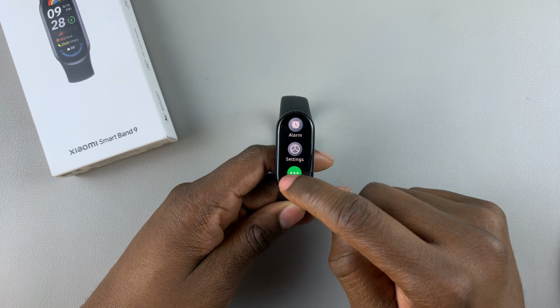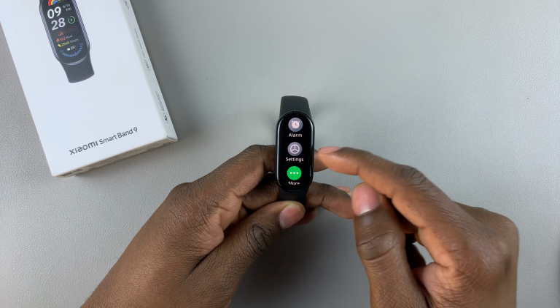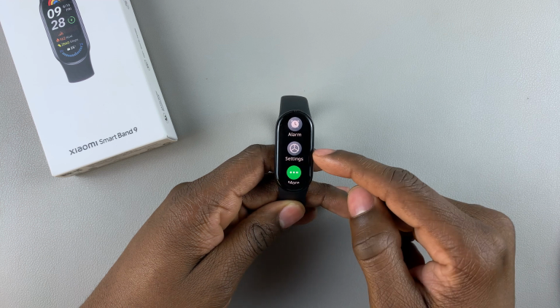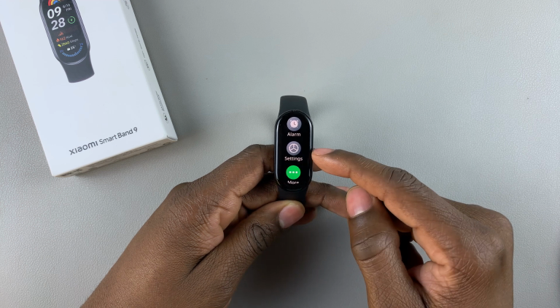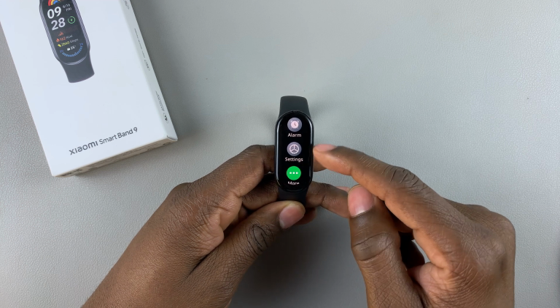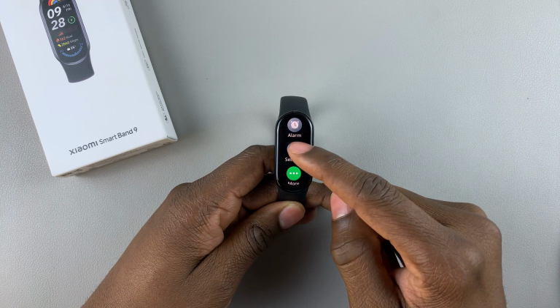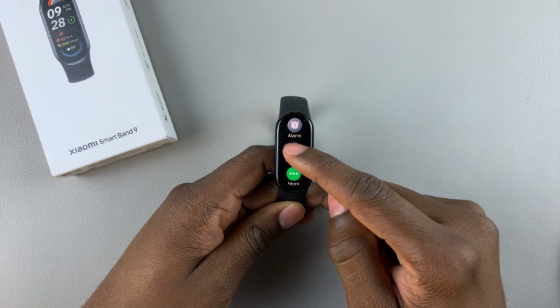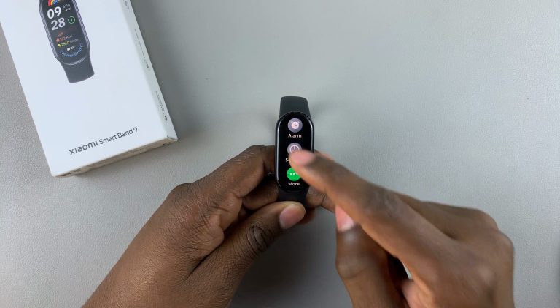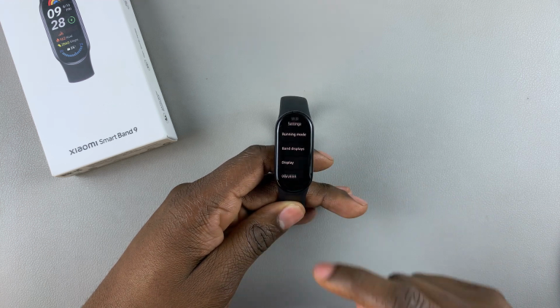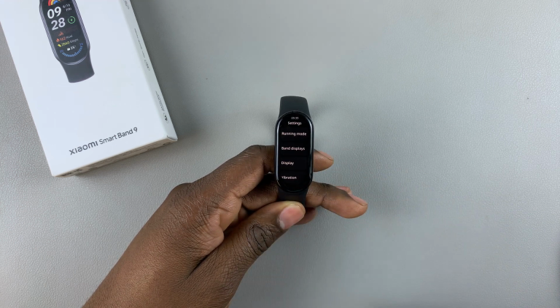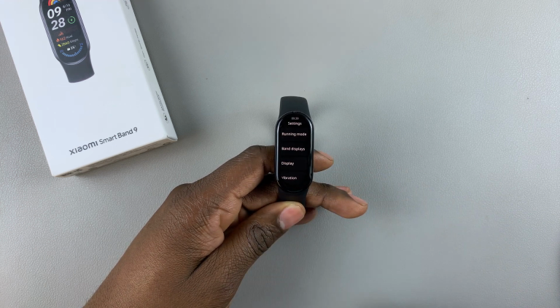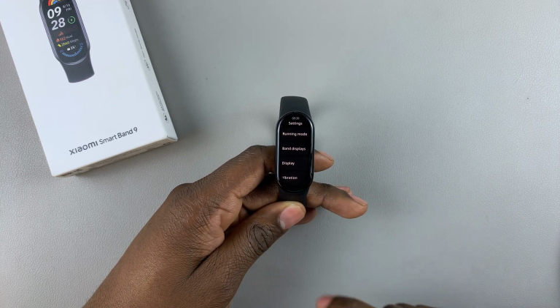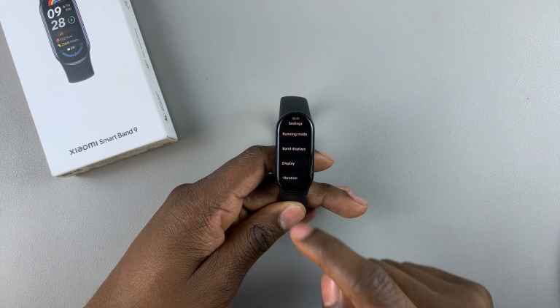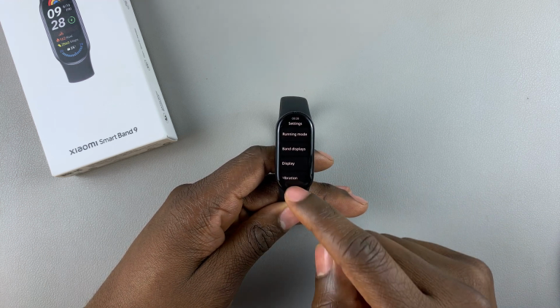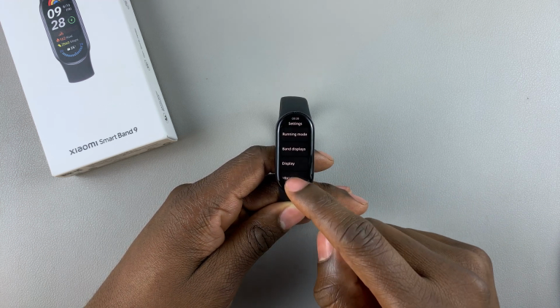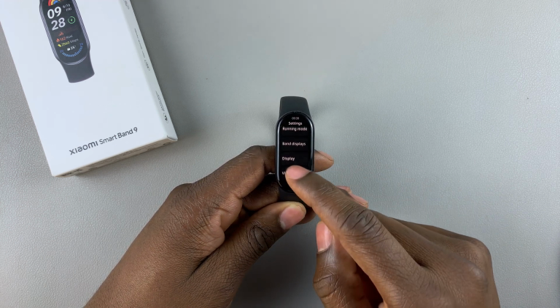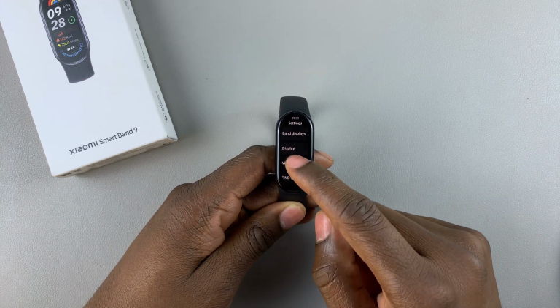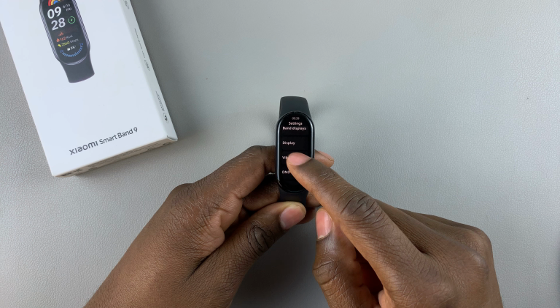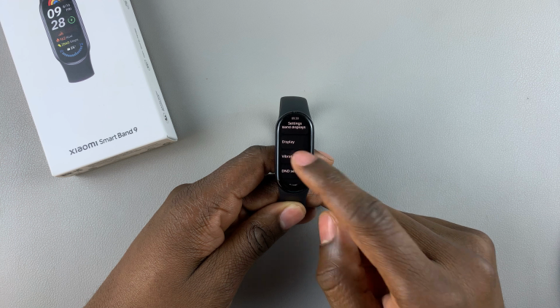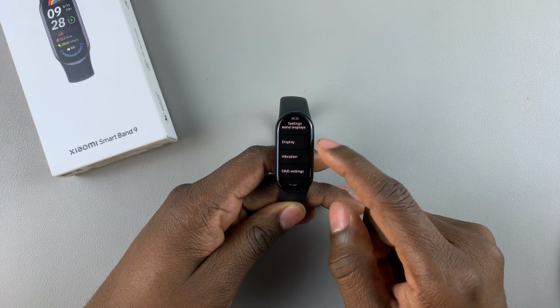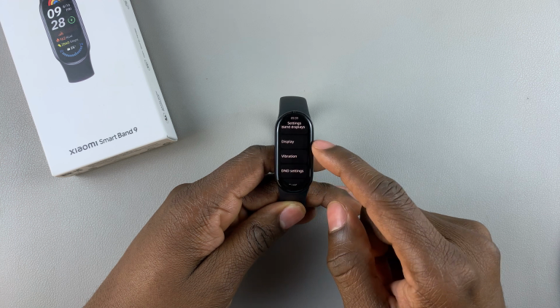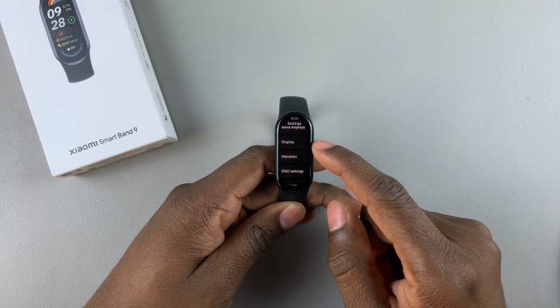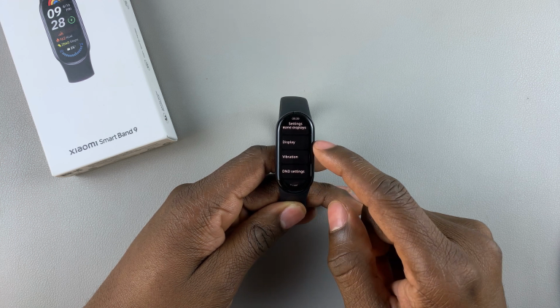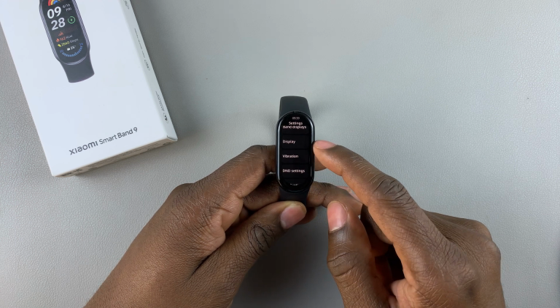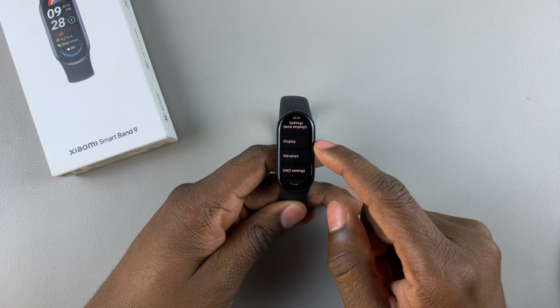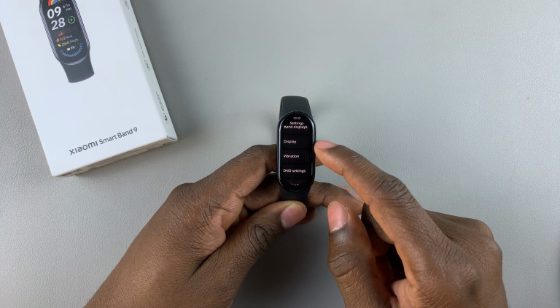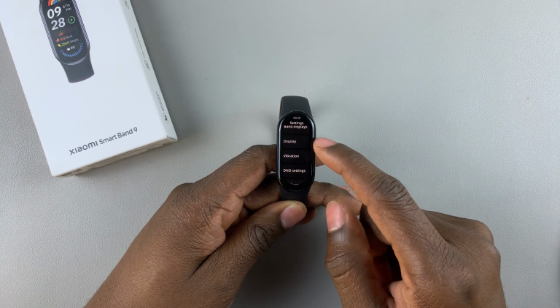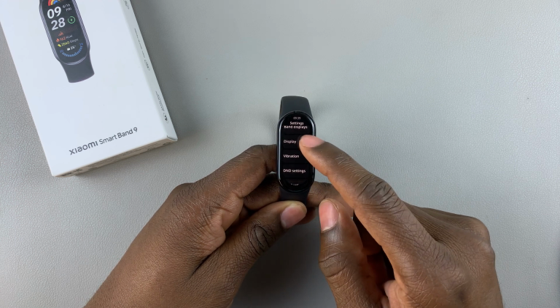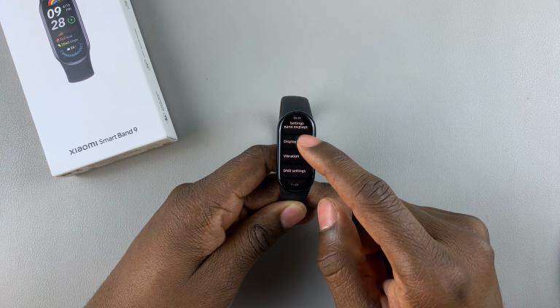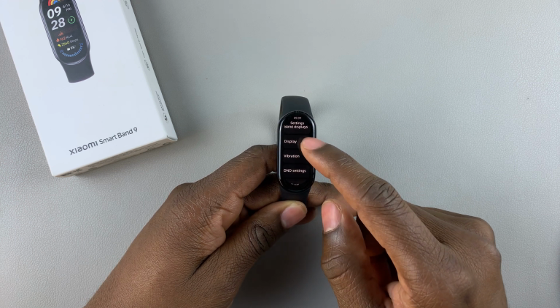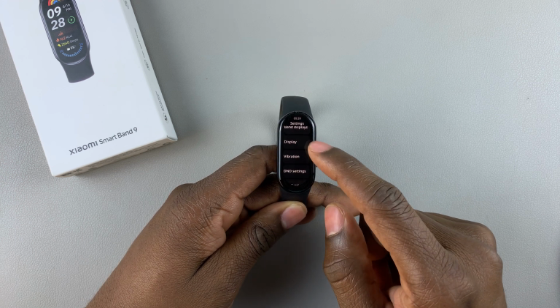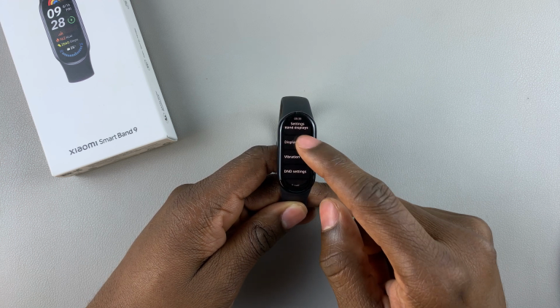Here it is. Tap on it. And then within the settings, scroll down and locate Display. Then tap on it to proceed.